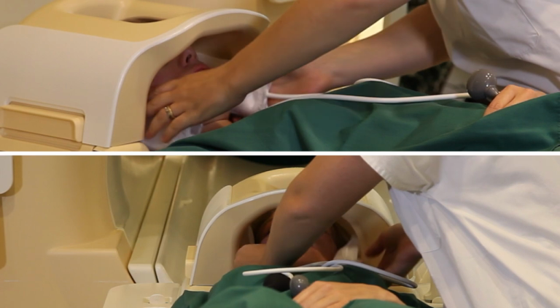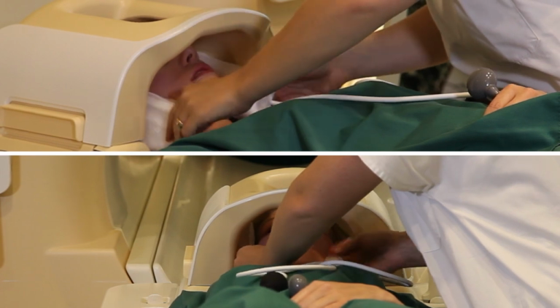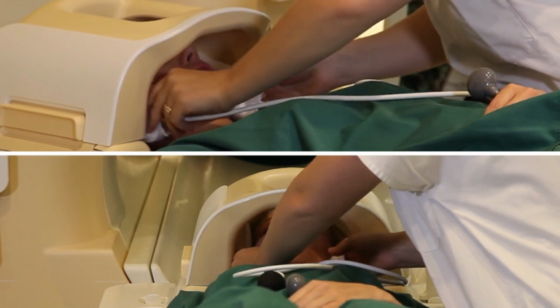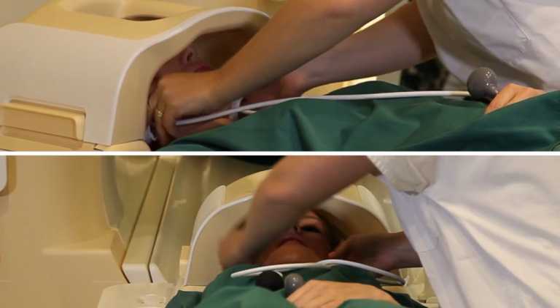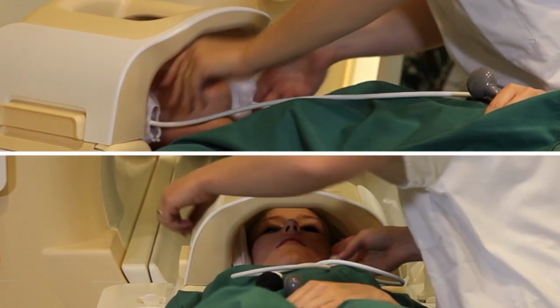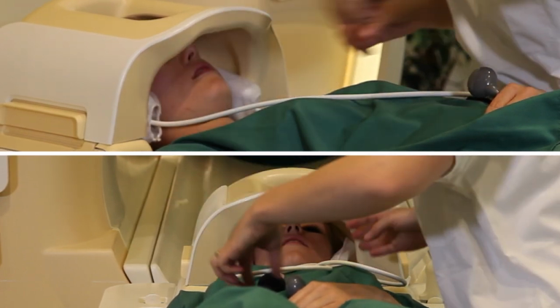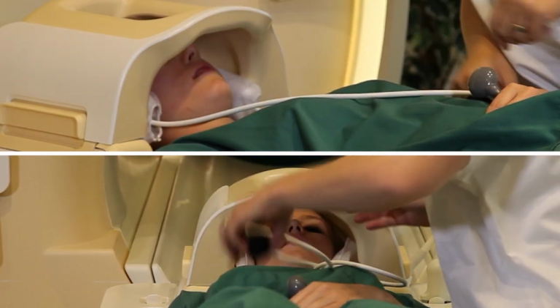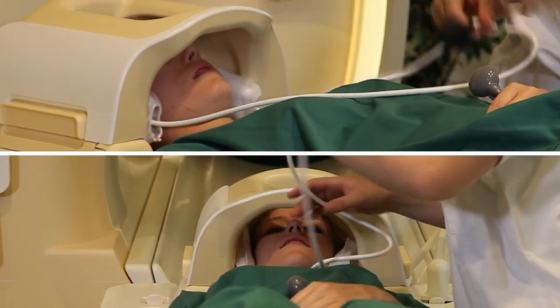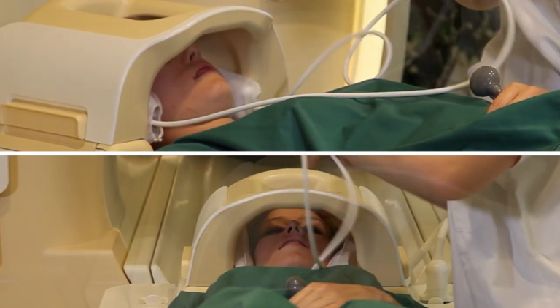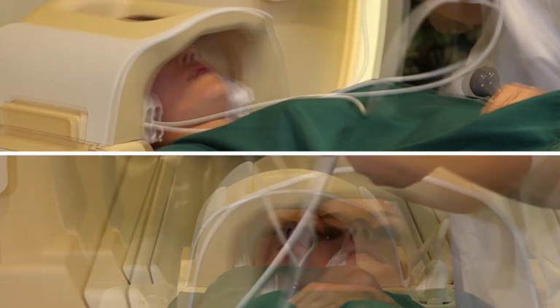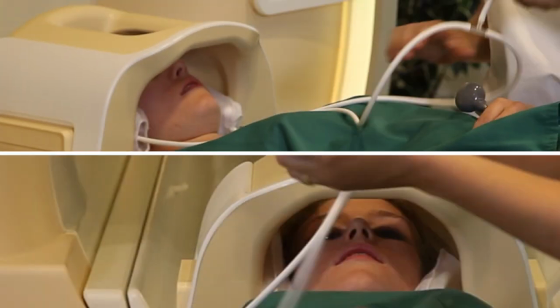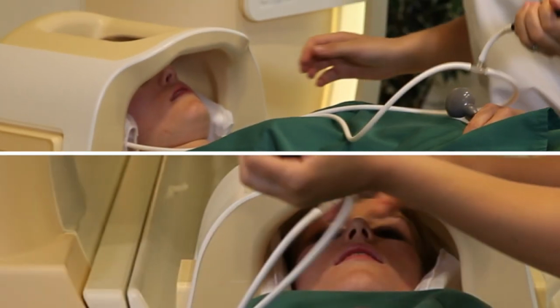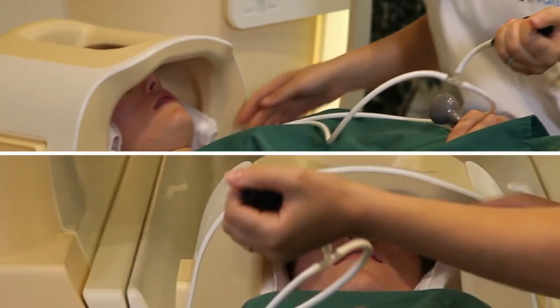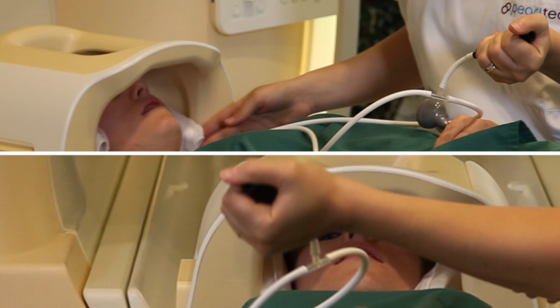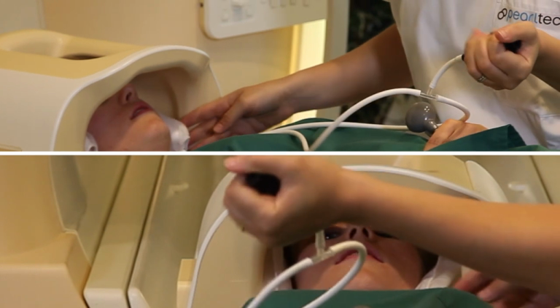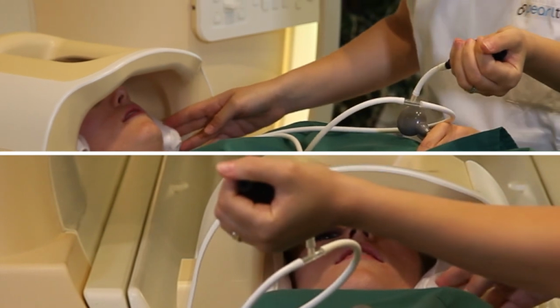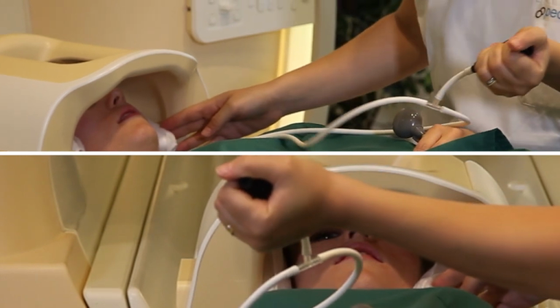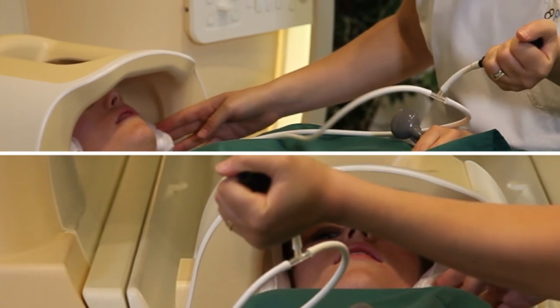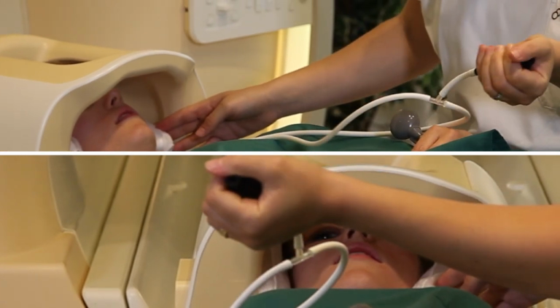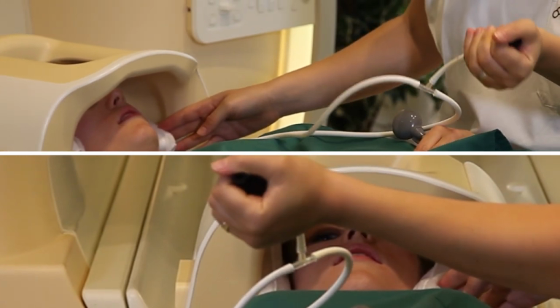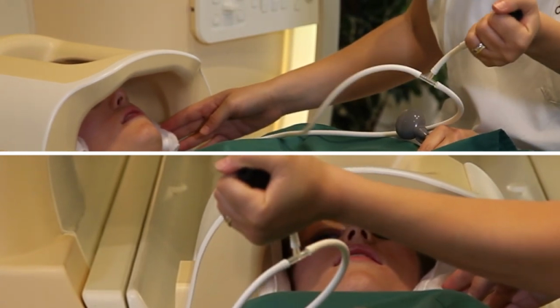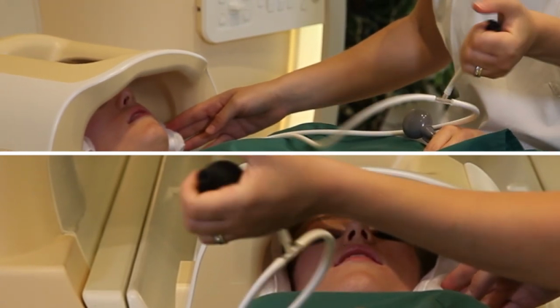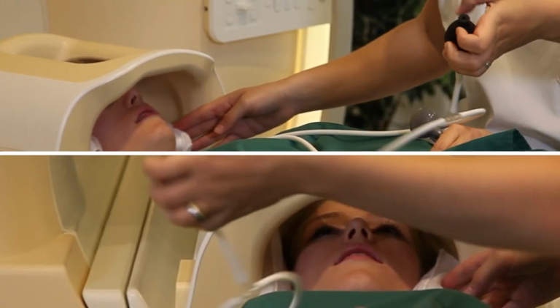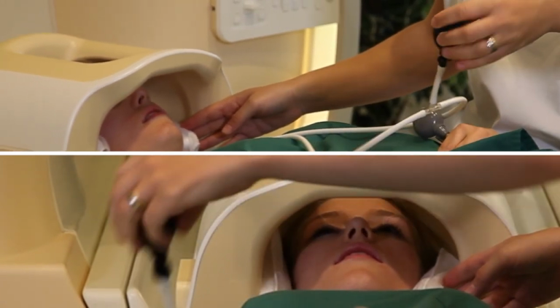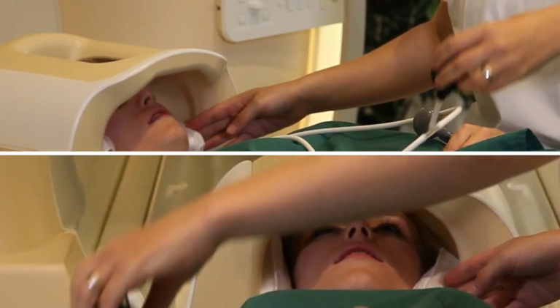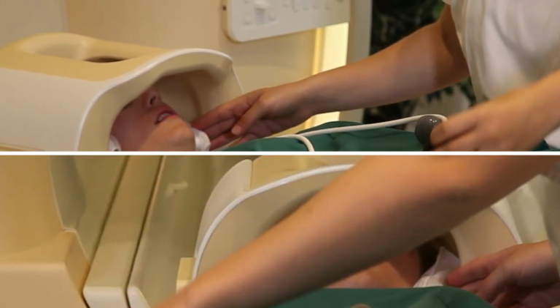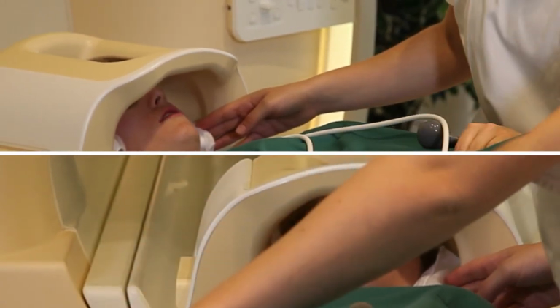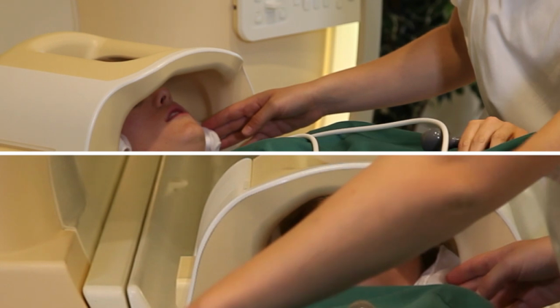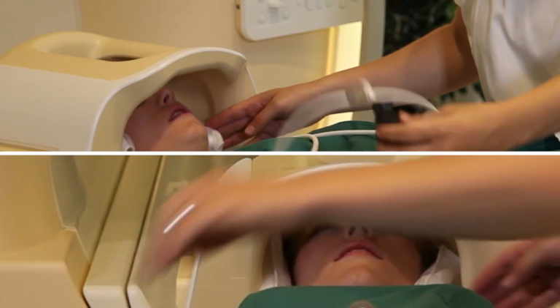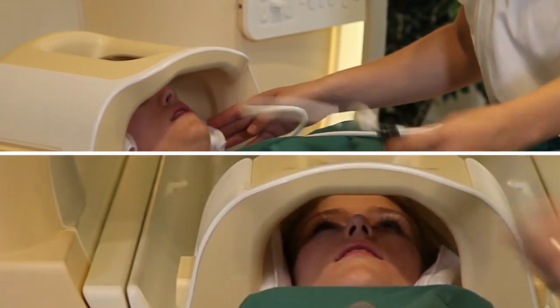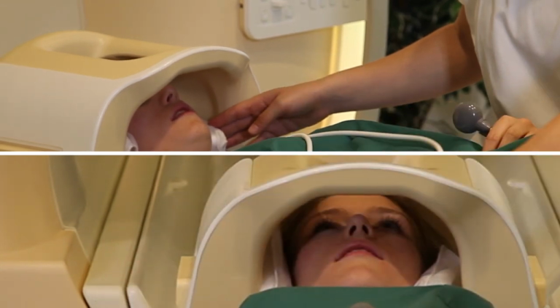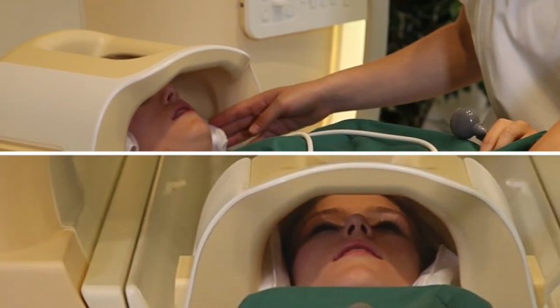Use the simple hand pump to expand the pad and stabilize the patient. The air pressure can be adjusted to your needs and the patient's comfort. Once inflated, place the pump away from the patient call button and the coil.